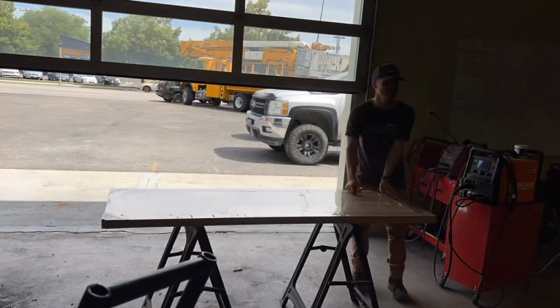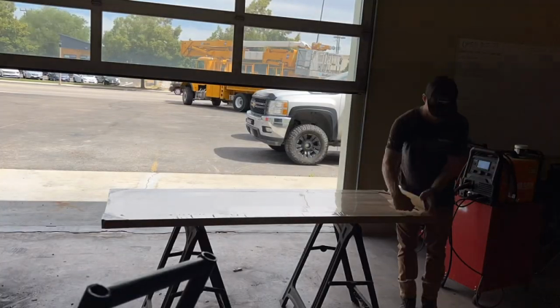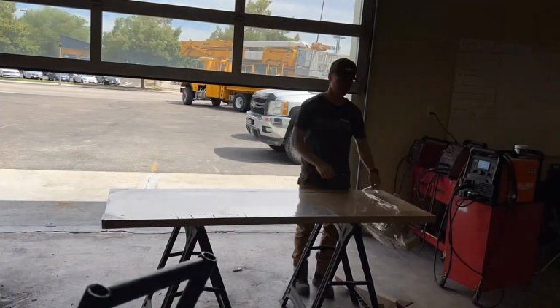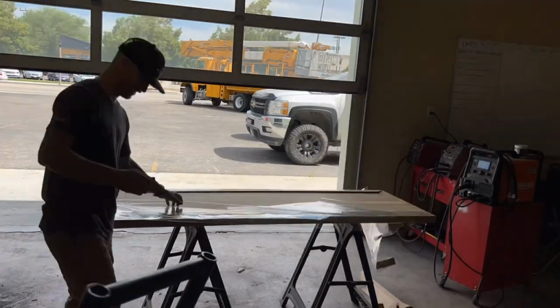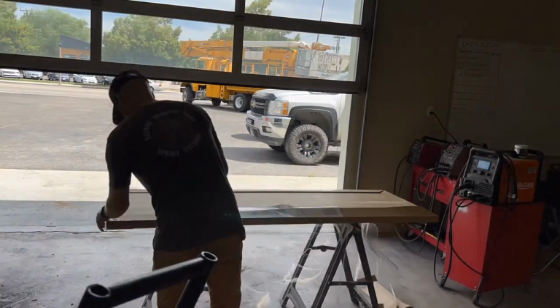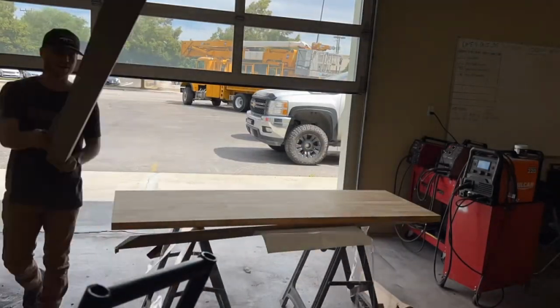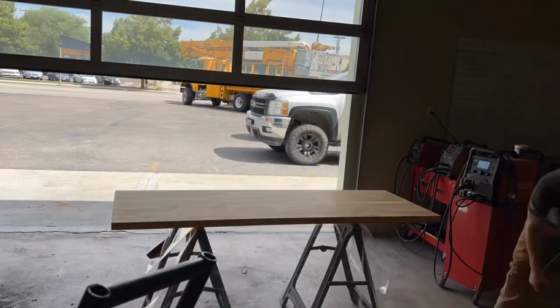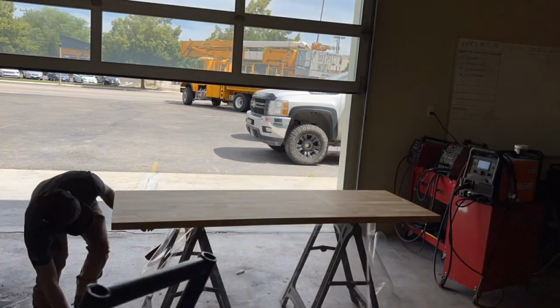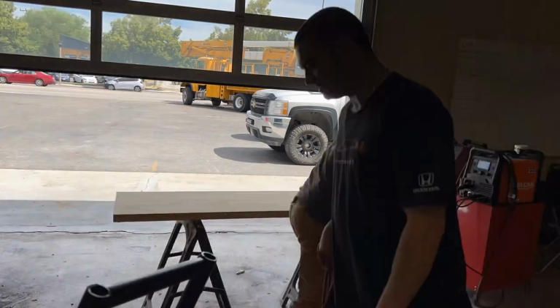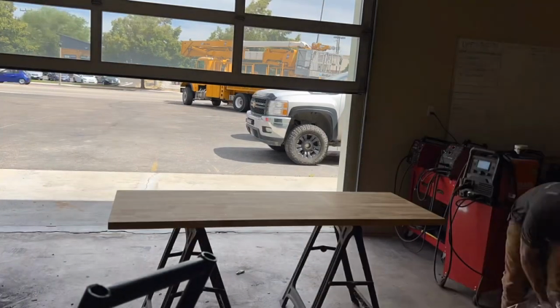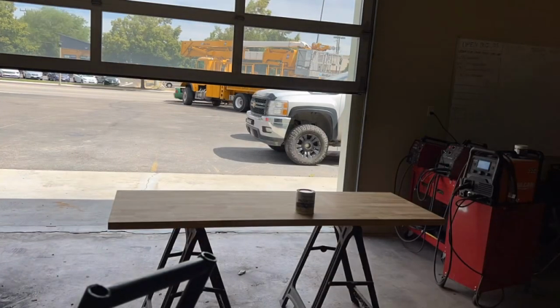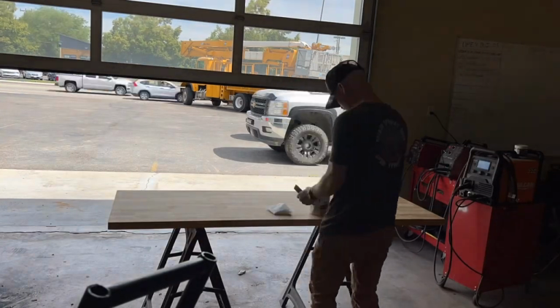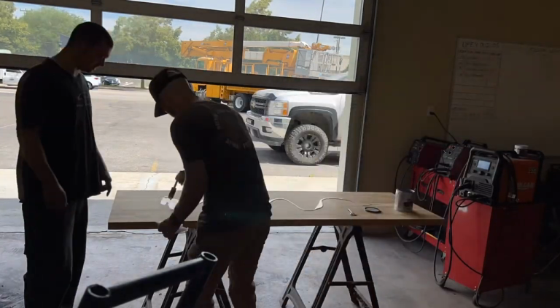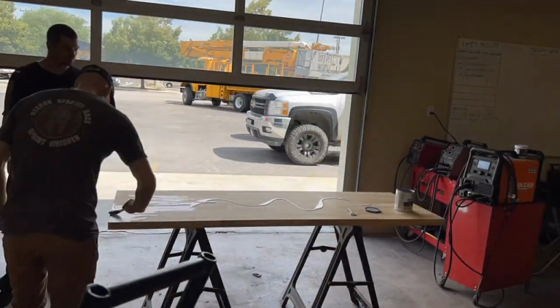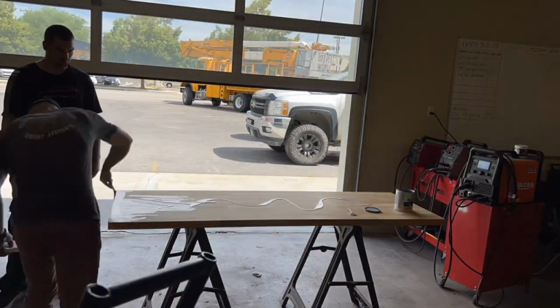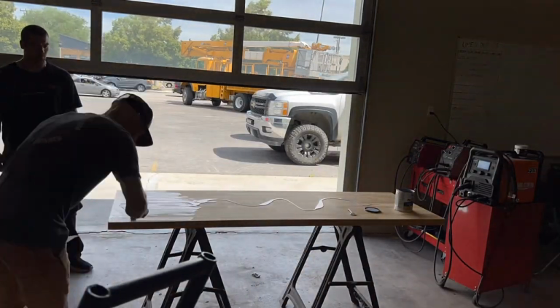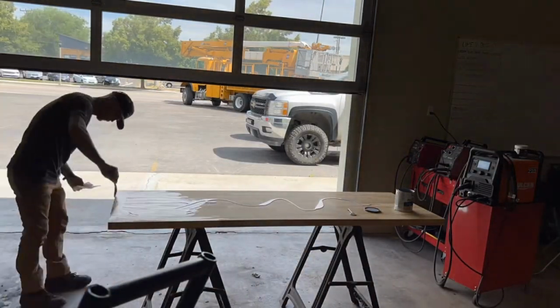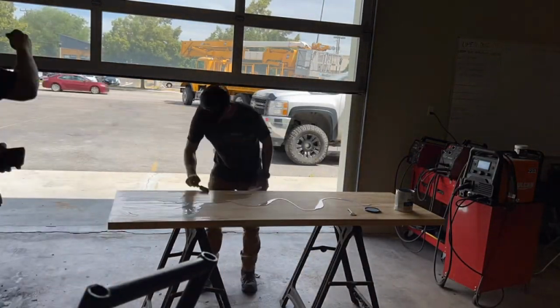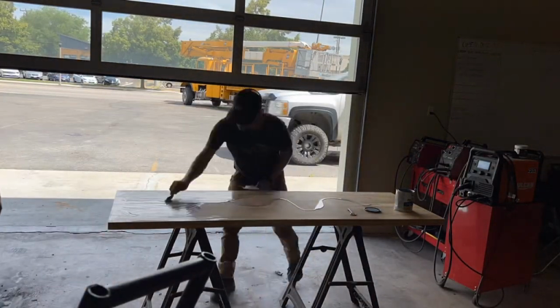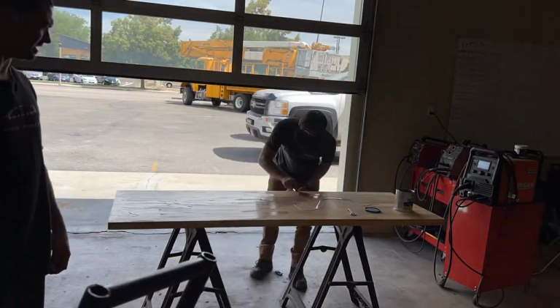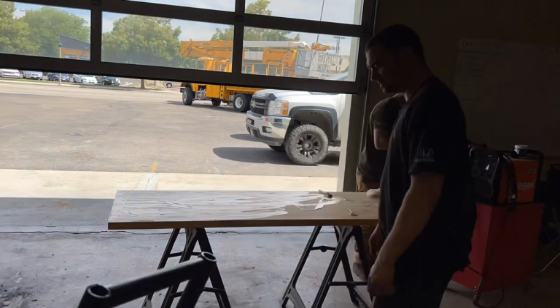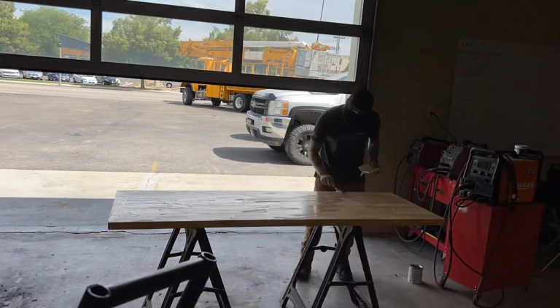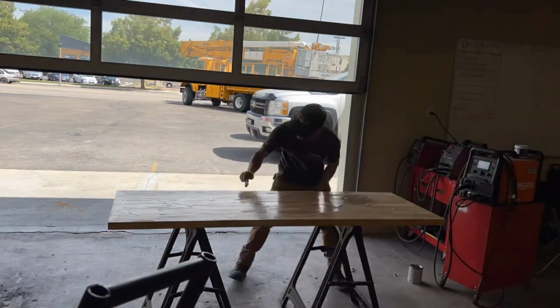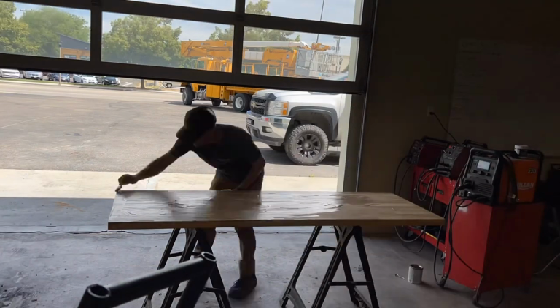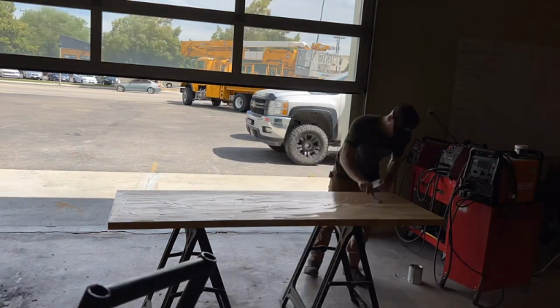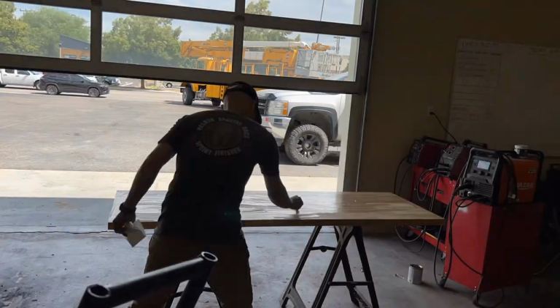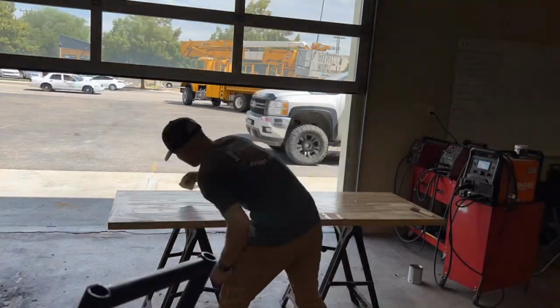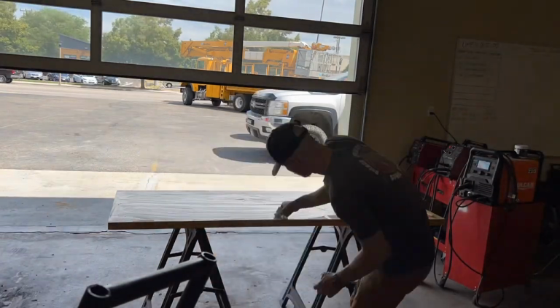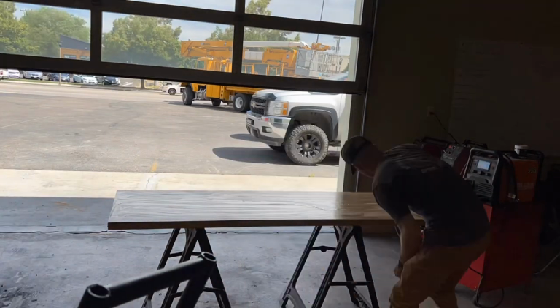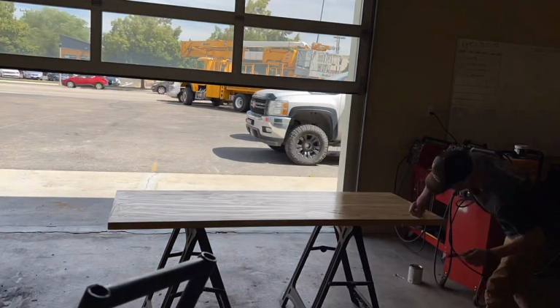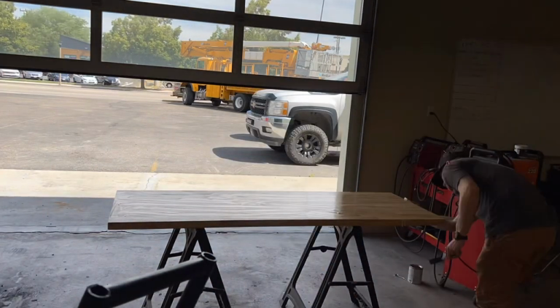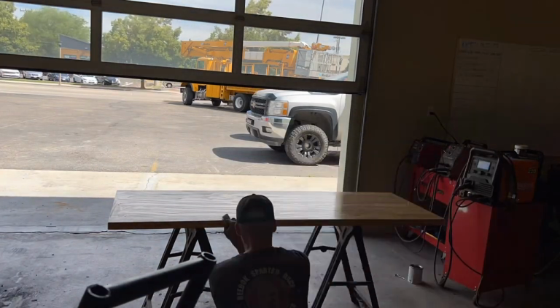We decided to go with butcher block for our countertops — we found this at Home Depot. It was affordable and we liked the look of it. All I did was apply some polyurethane and sand it down — I did that about three coats and it was a quick easy install from there.